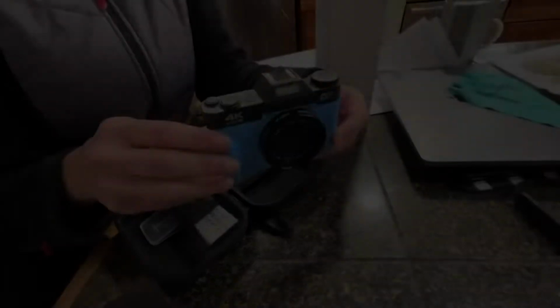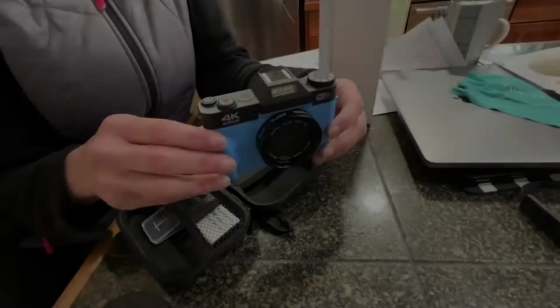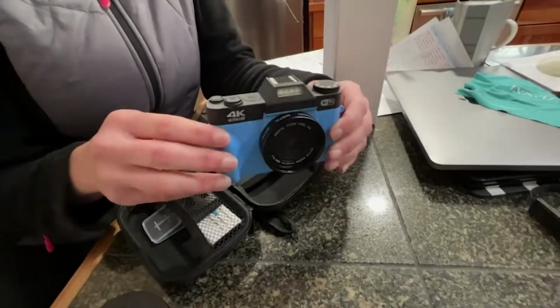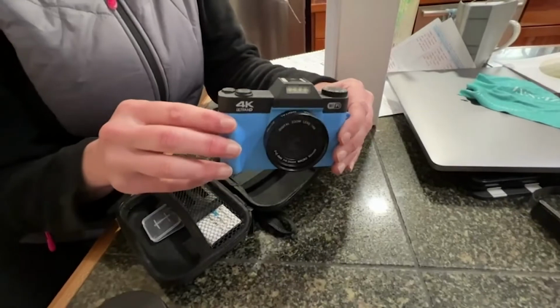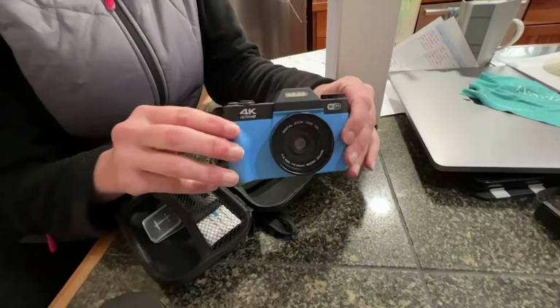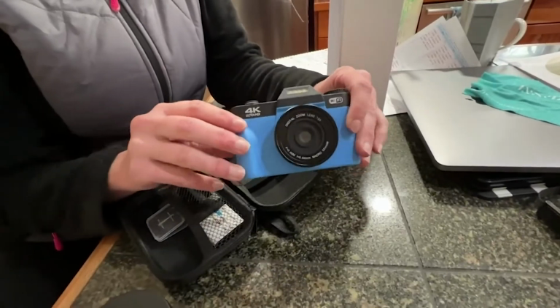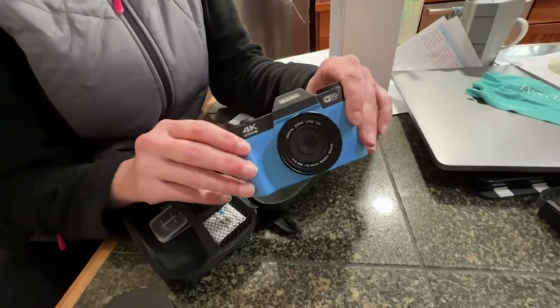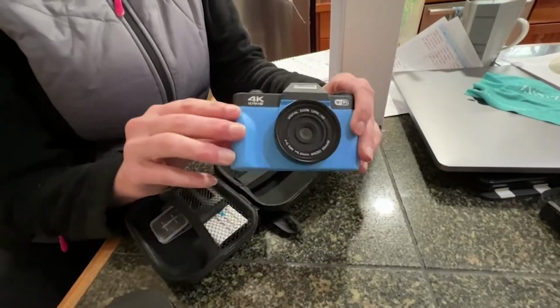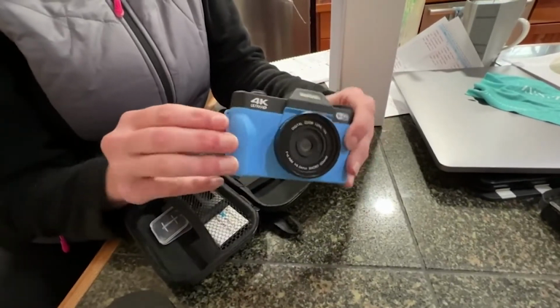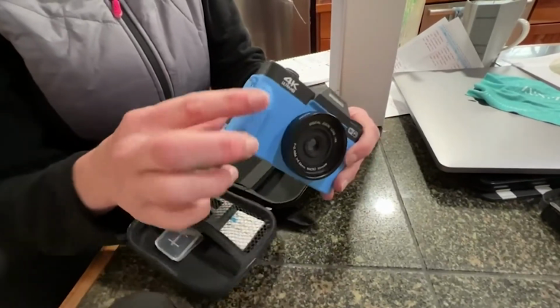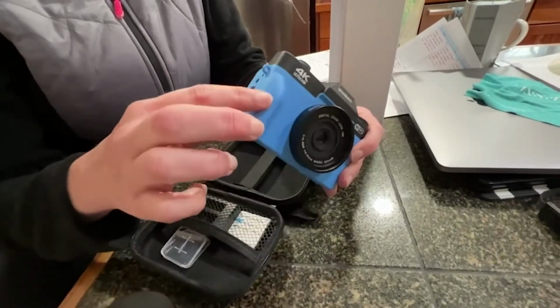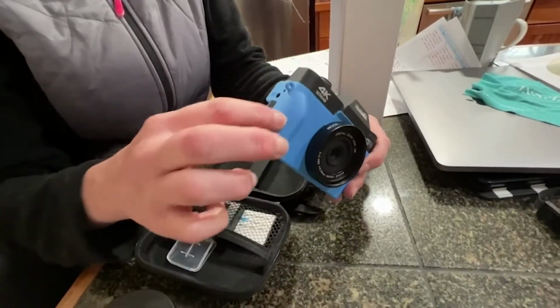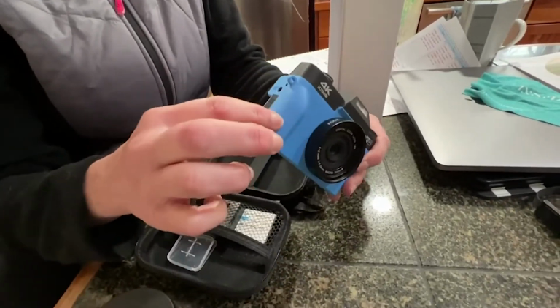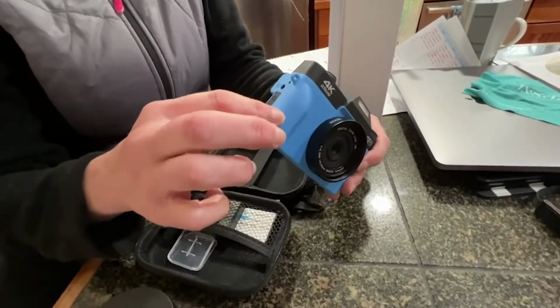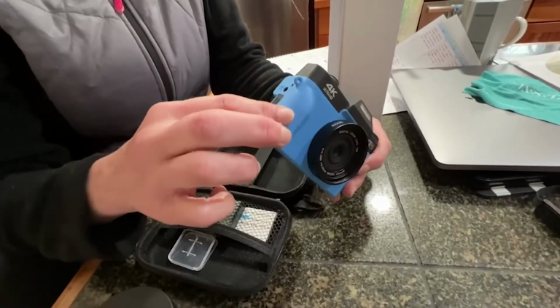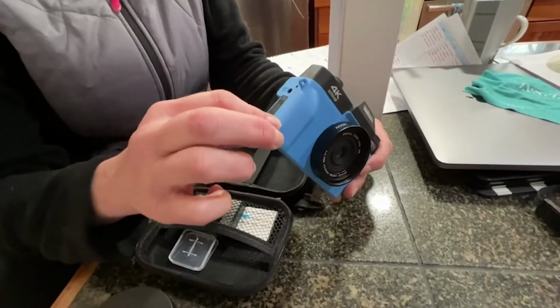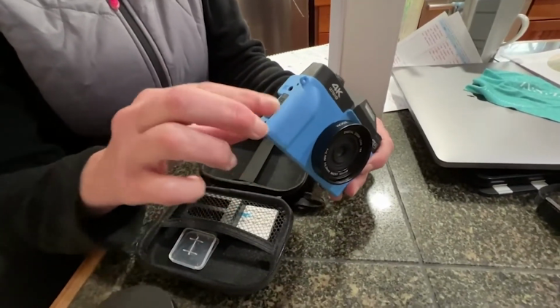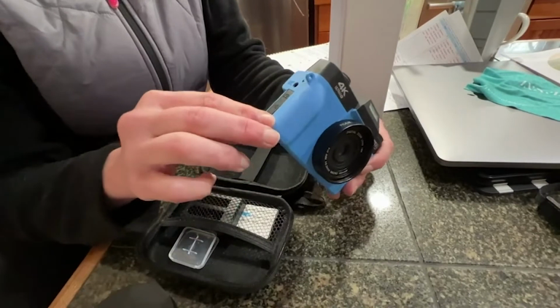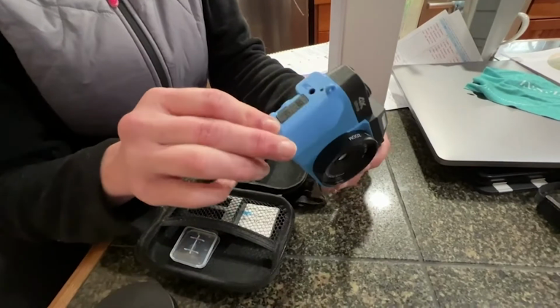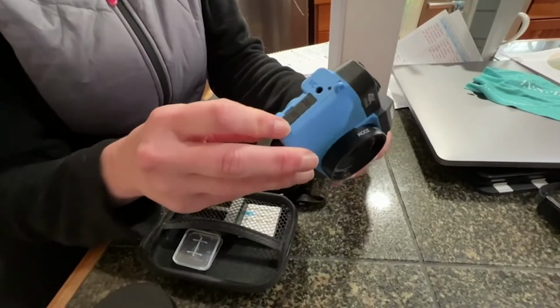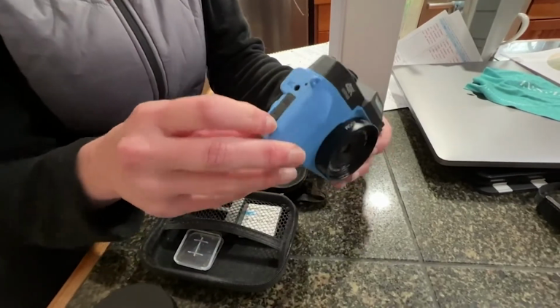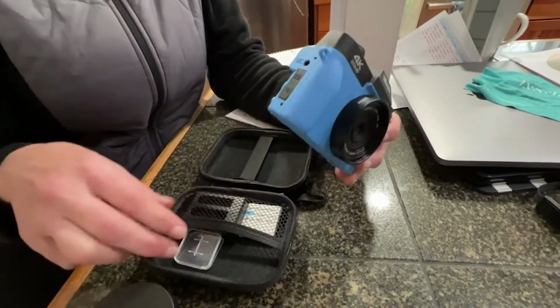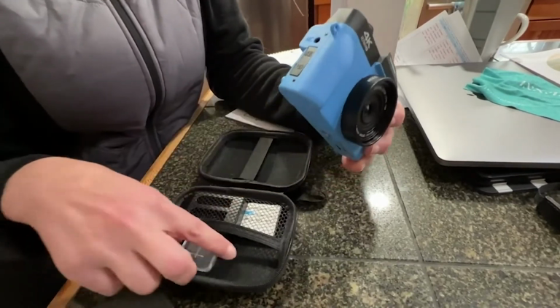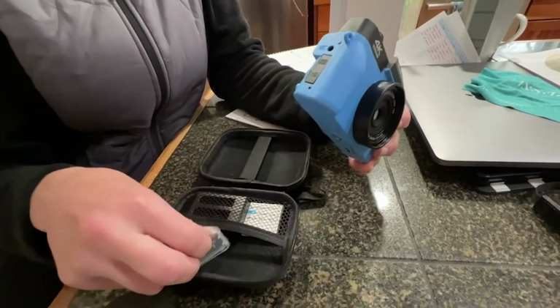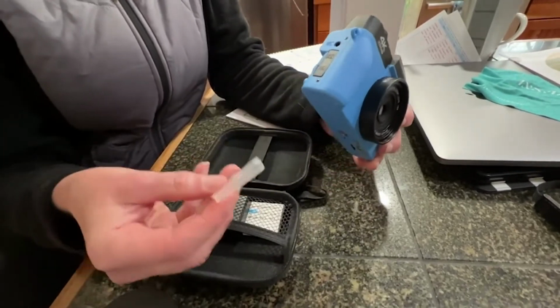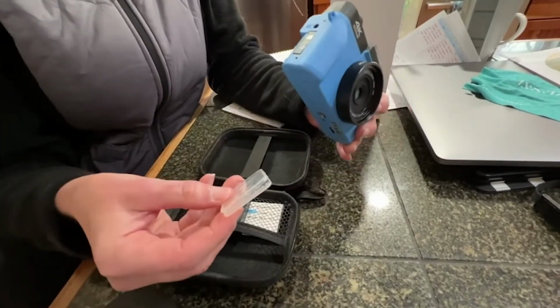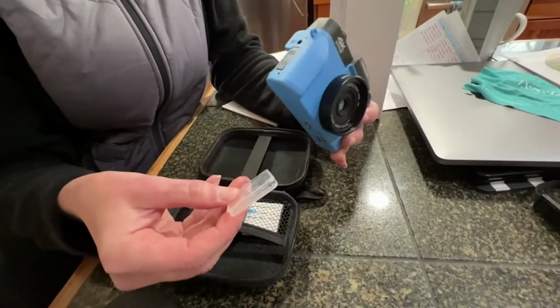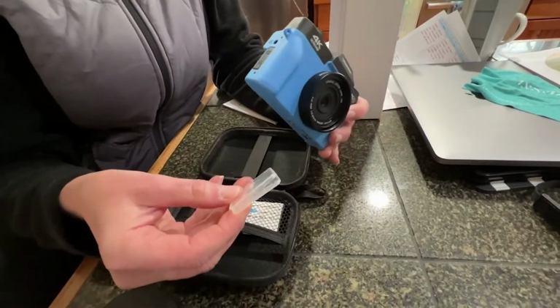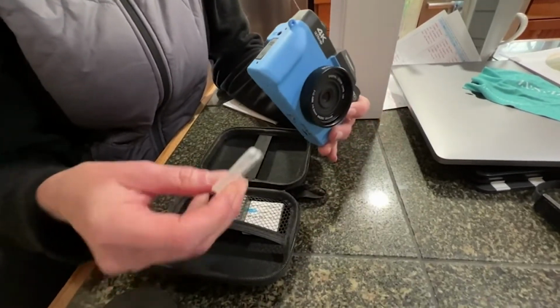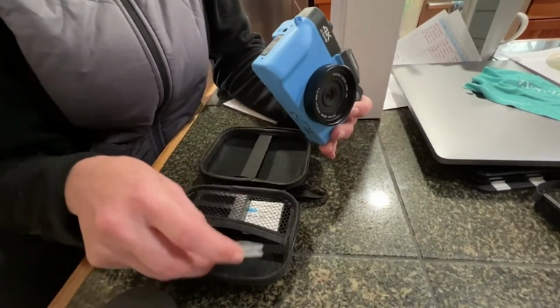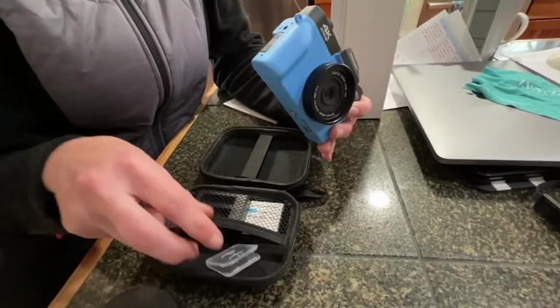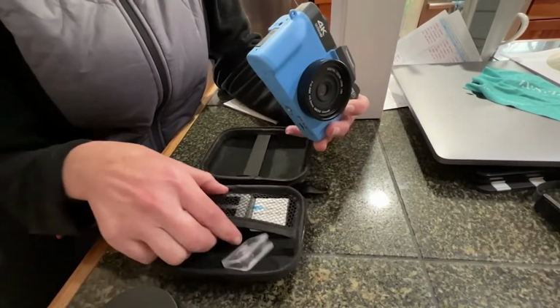Taking the camera out of the package, you can see how it looks. It's made with a hard durable plastic, which is nice. It also came with the memory card, so you didn't have to worry about getting that extra.